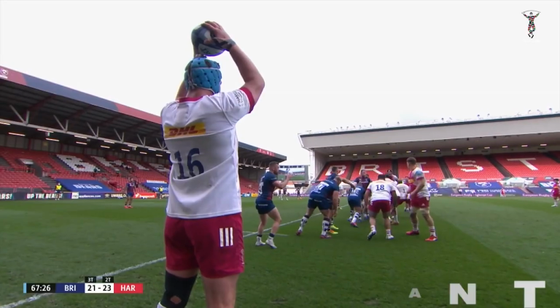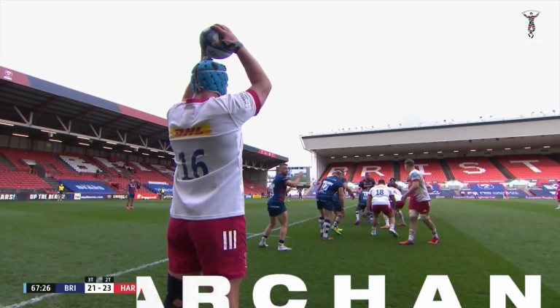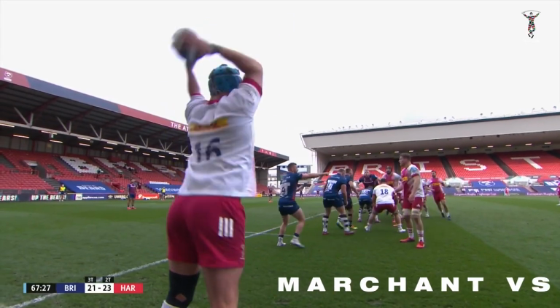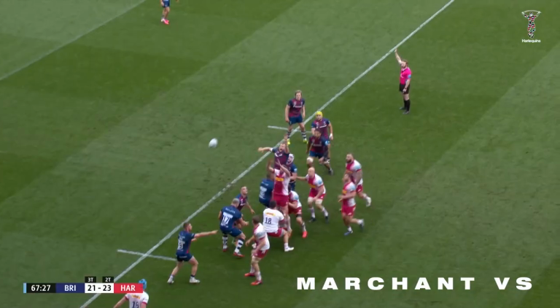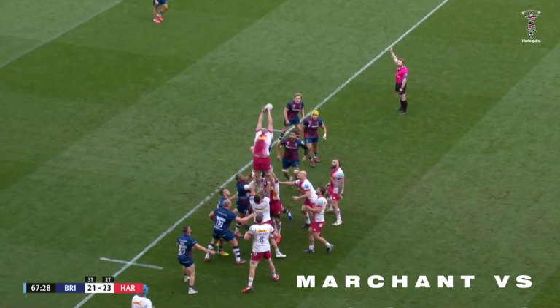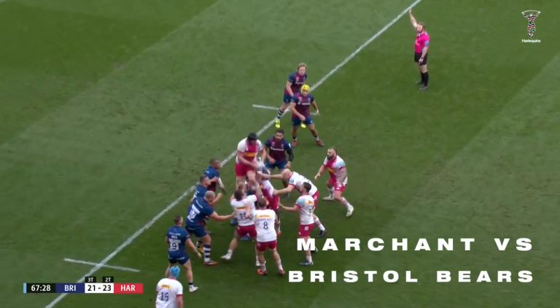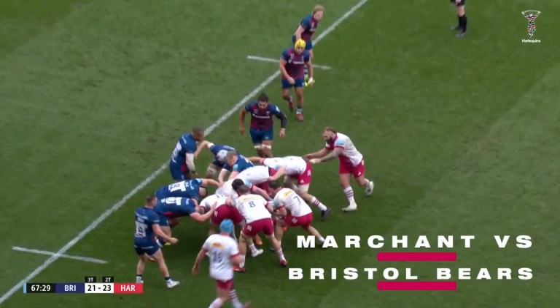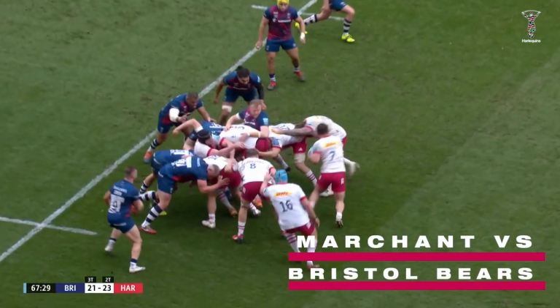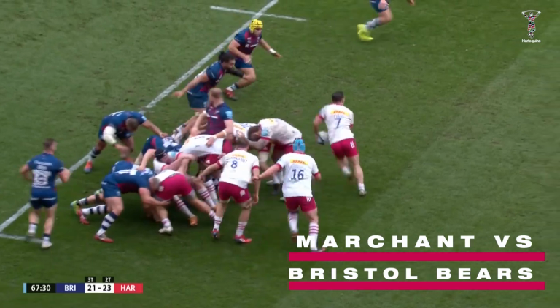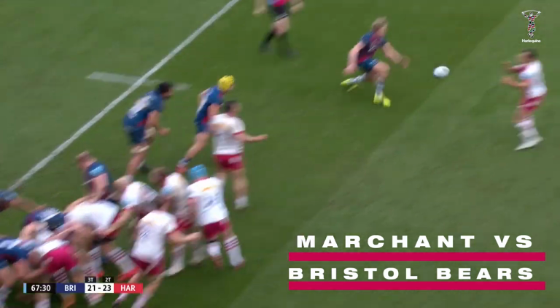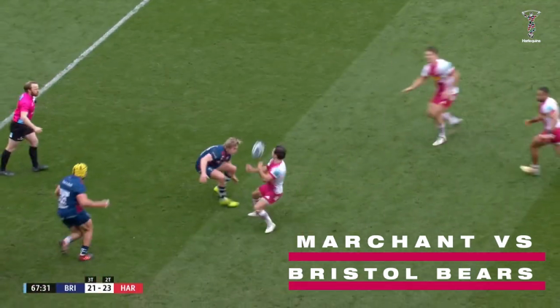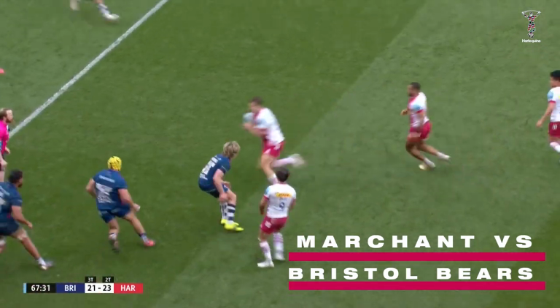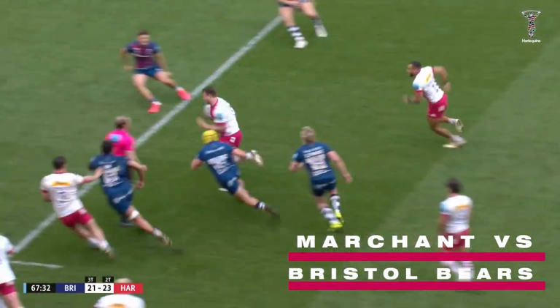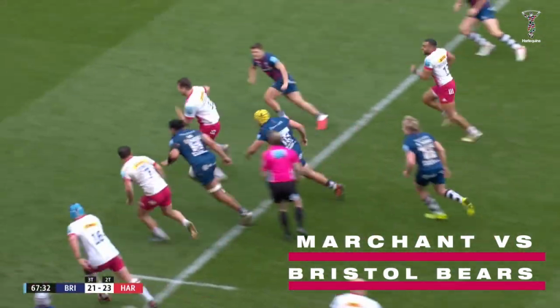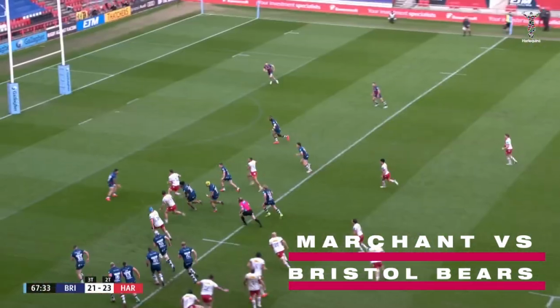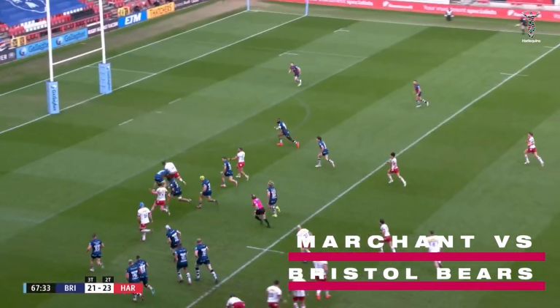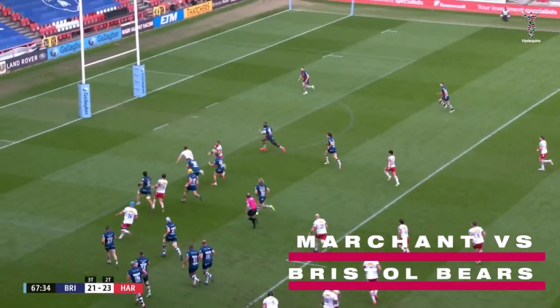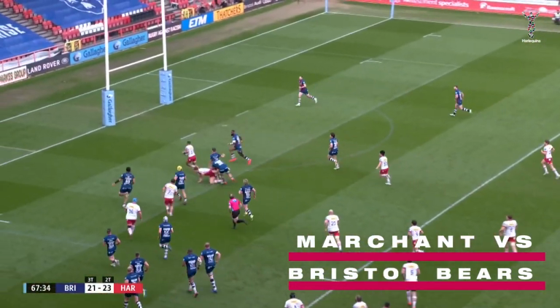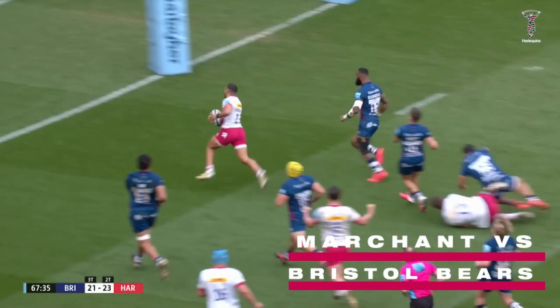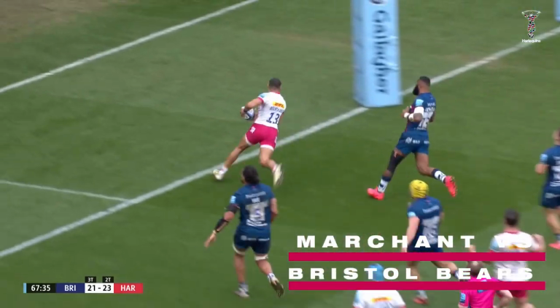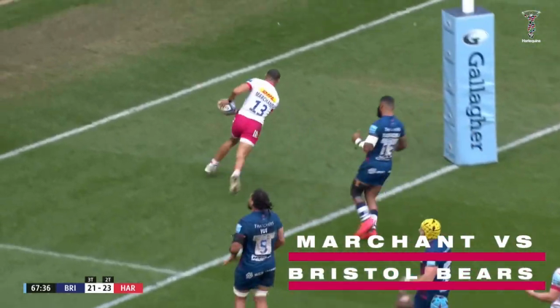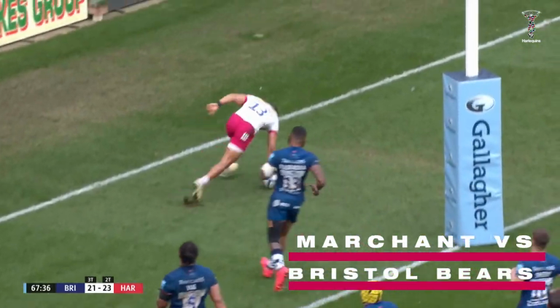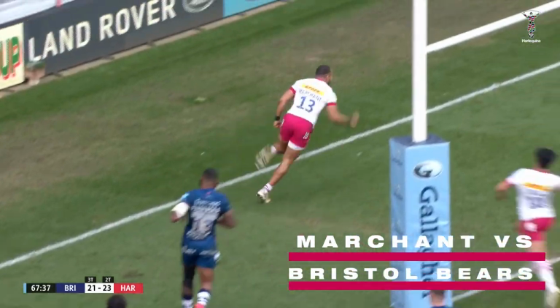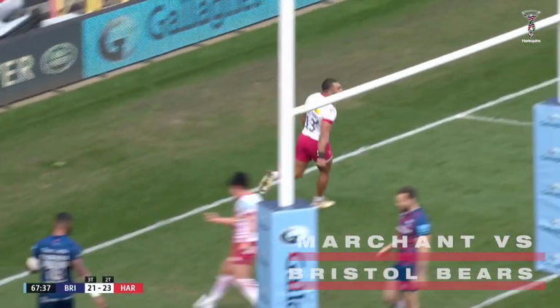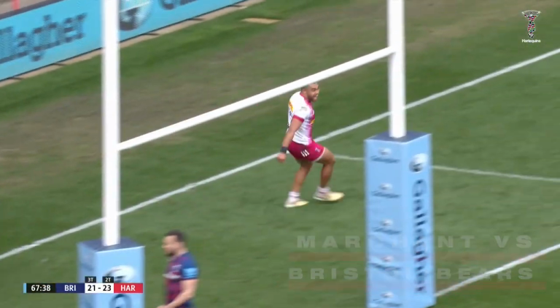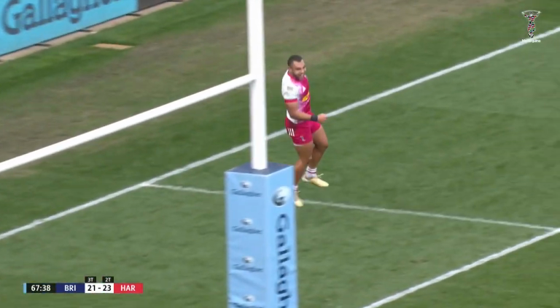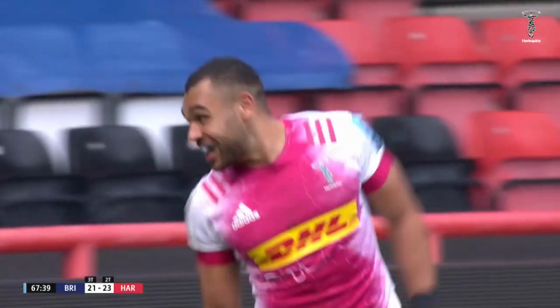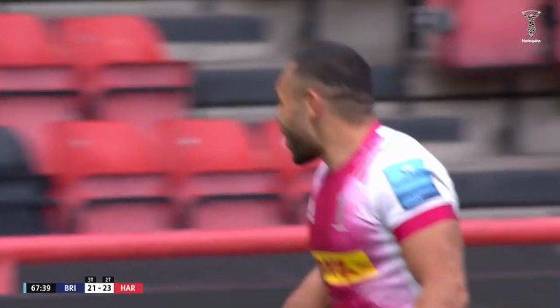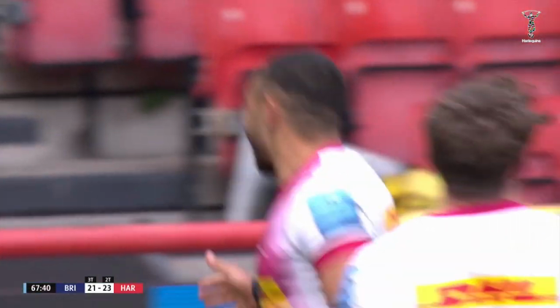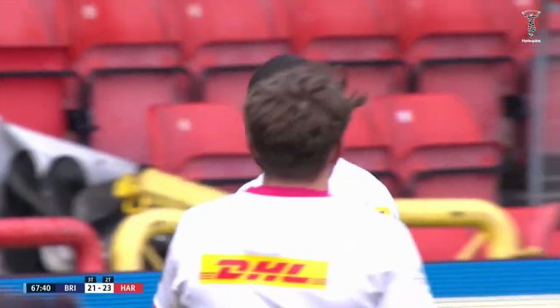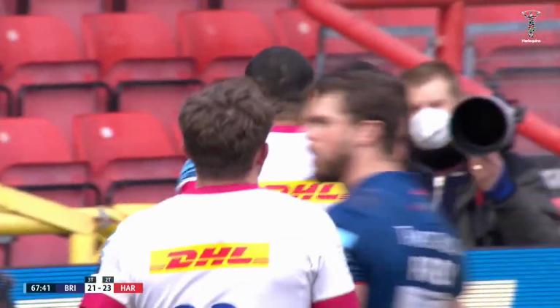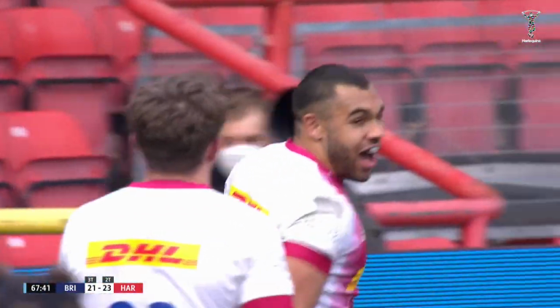Joe Gray in his second spell with Harlequins now. He looks forwards from Danny Kerr. Esterházy in a hurry. Here's Martins. Under the sticks he goes. And Hamish Smails is happy.